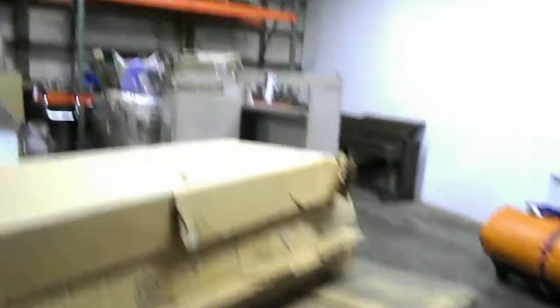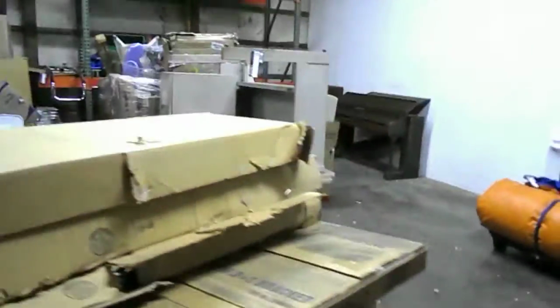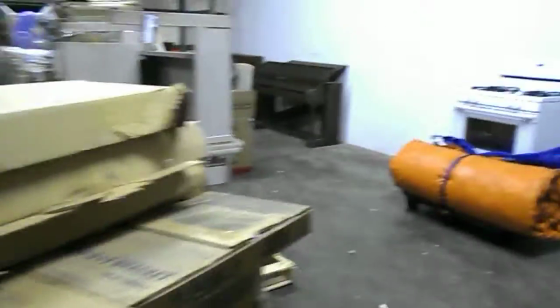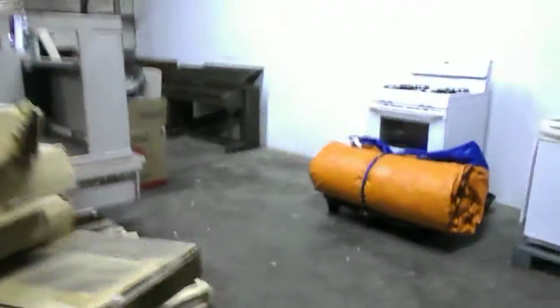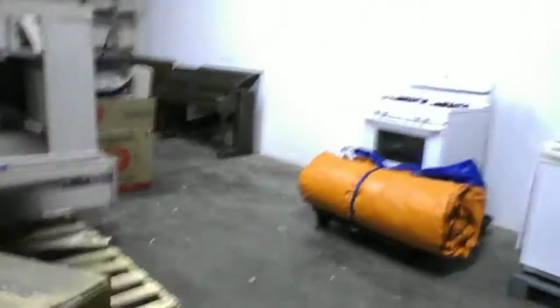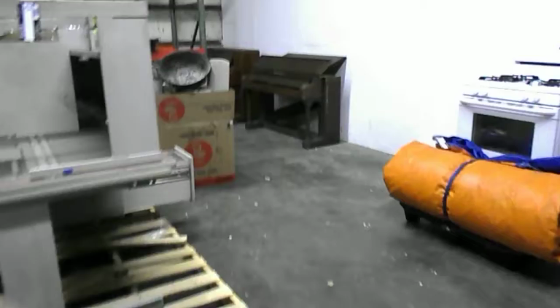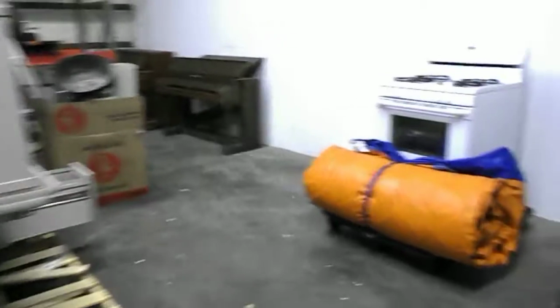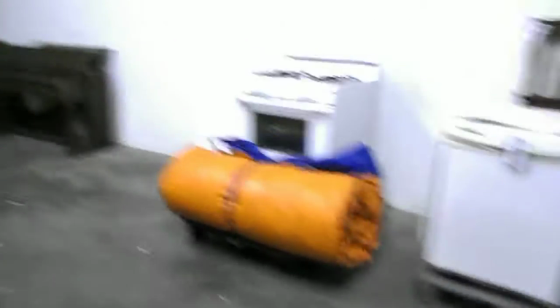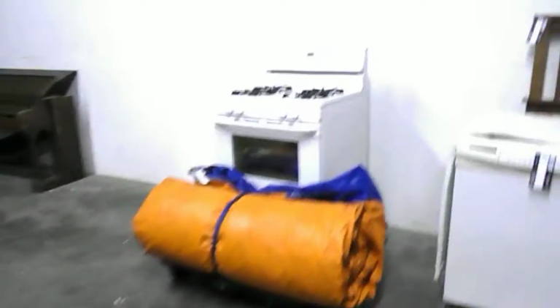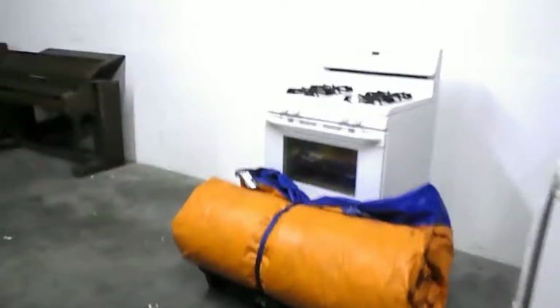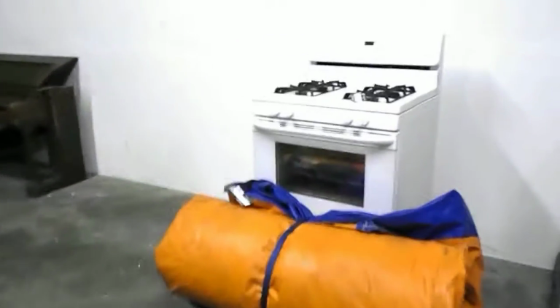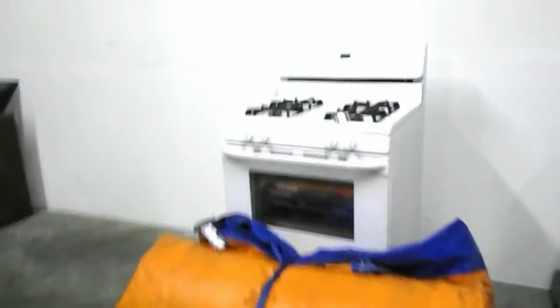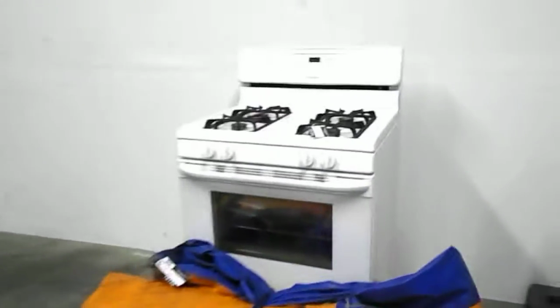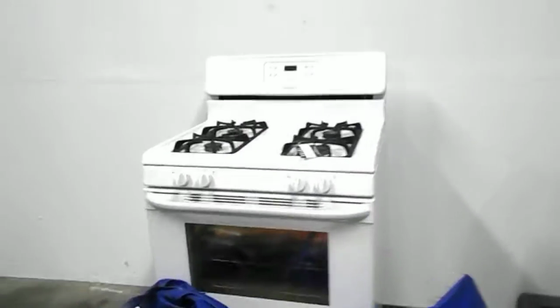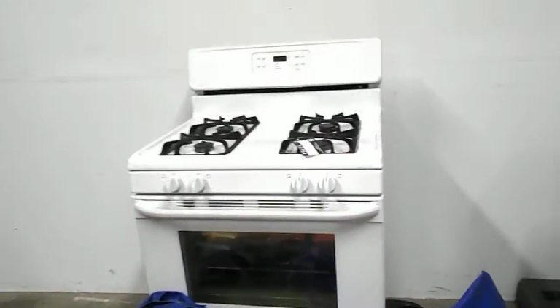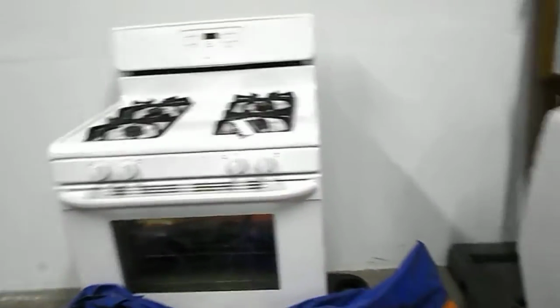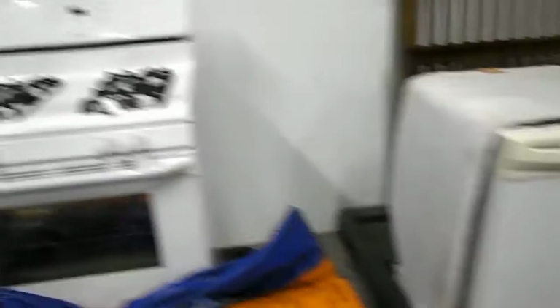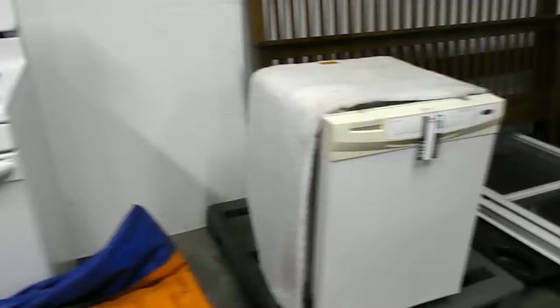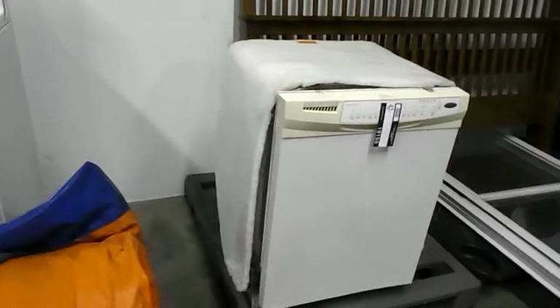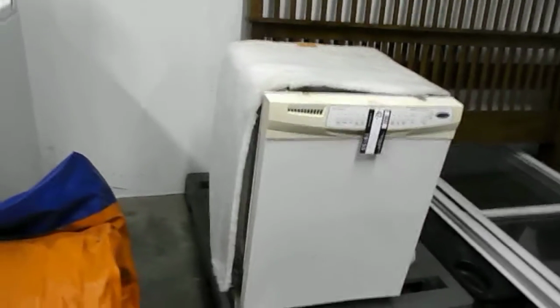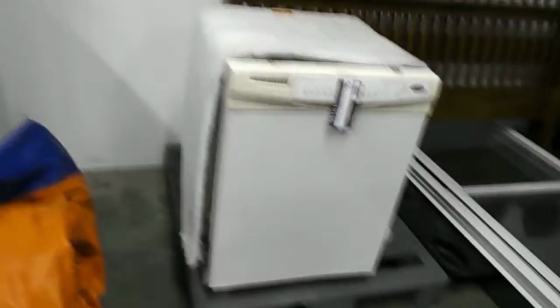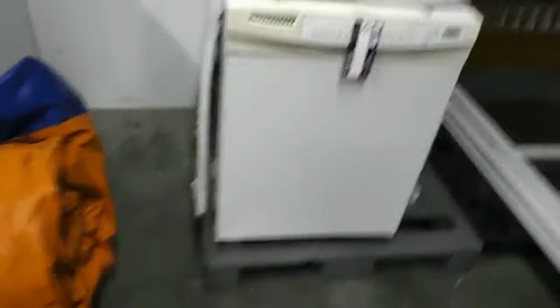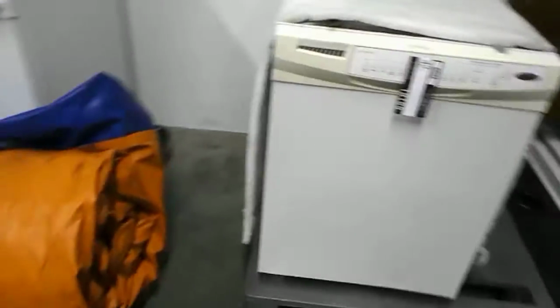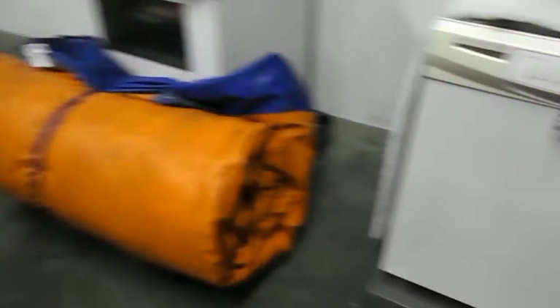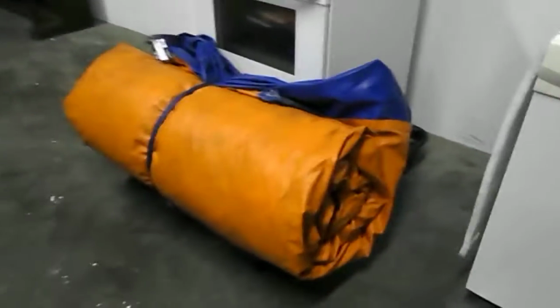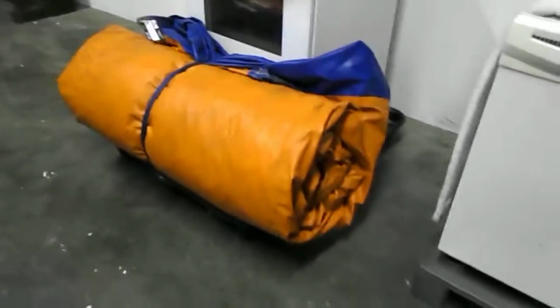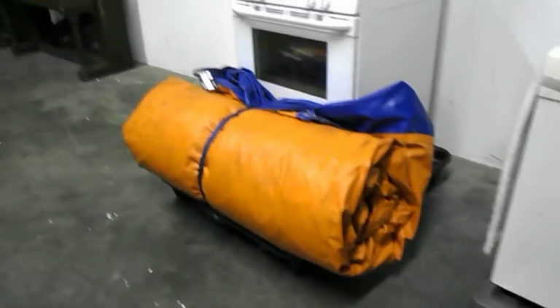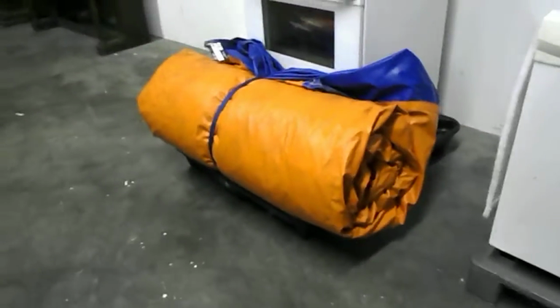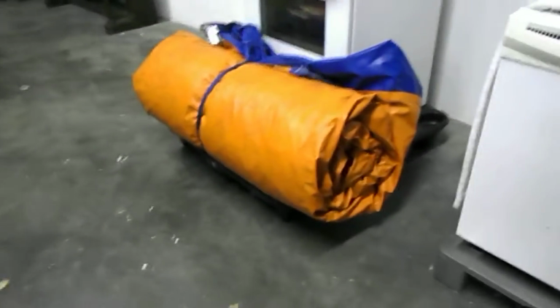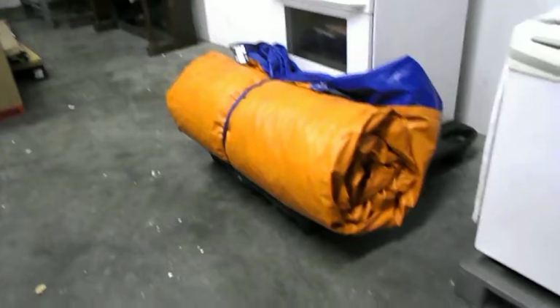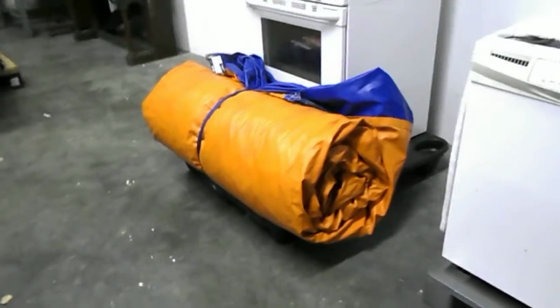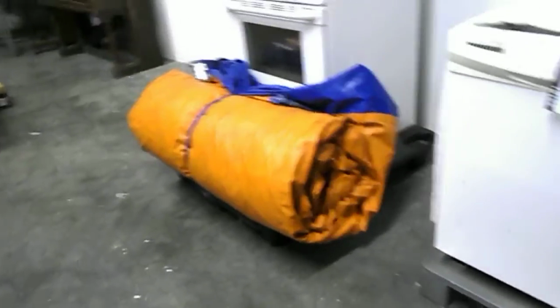Over here we even have some really nice appliances that a consignor brought us — a gas stove and a dishwasher. And that's a rolled-up bounce house there; it's 11 by 13 foot.